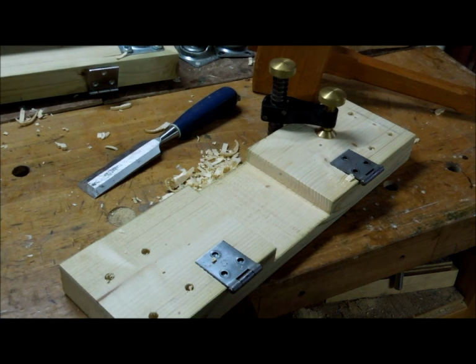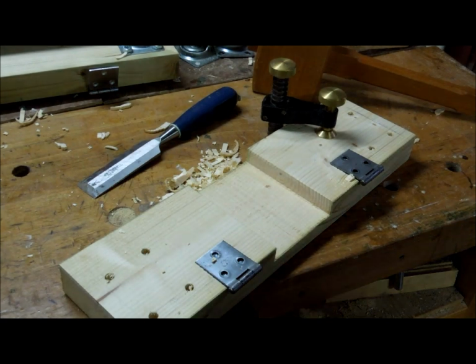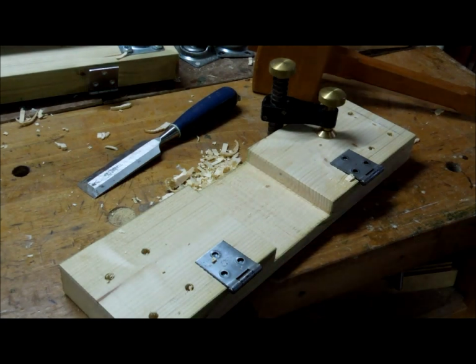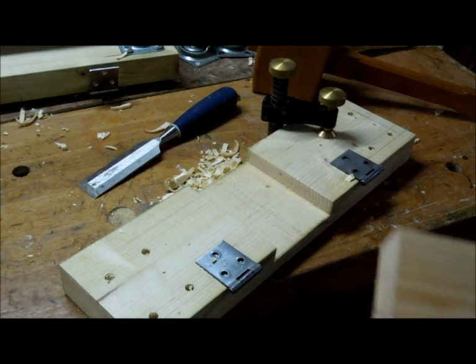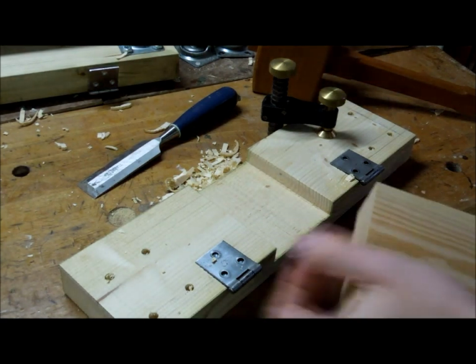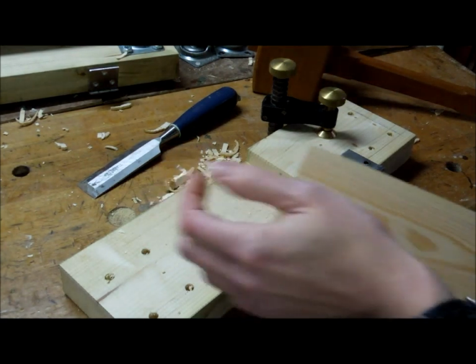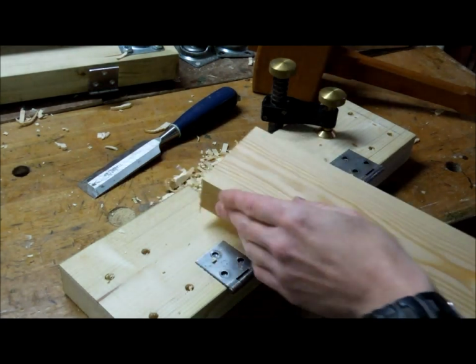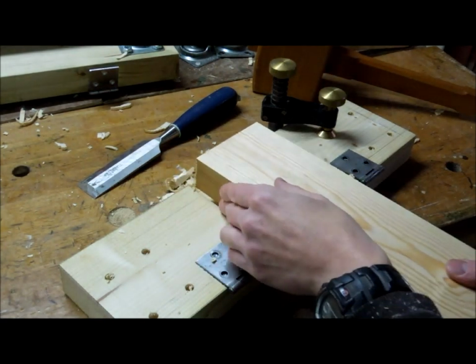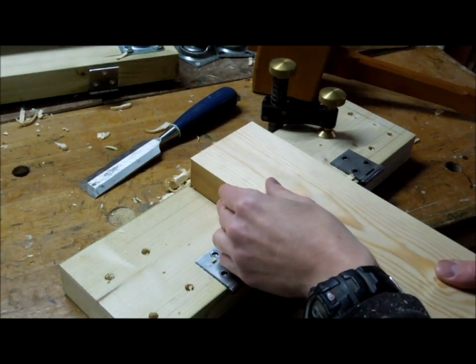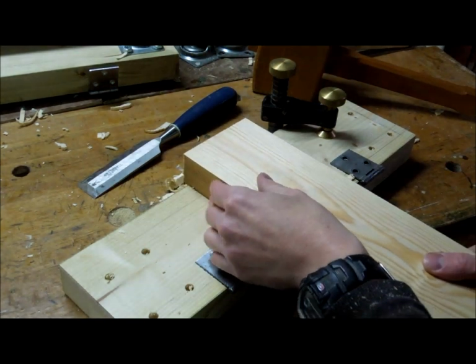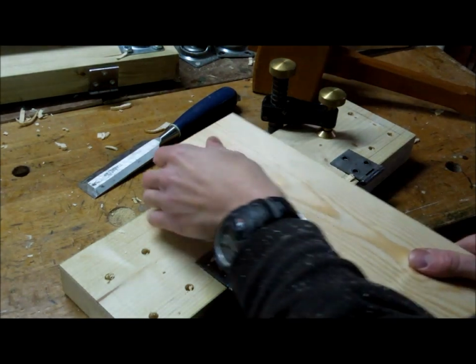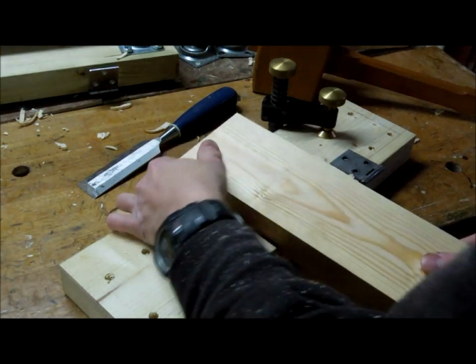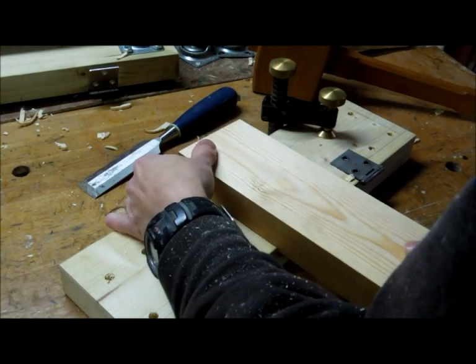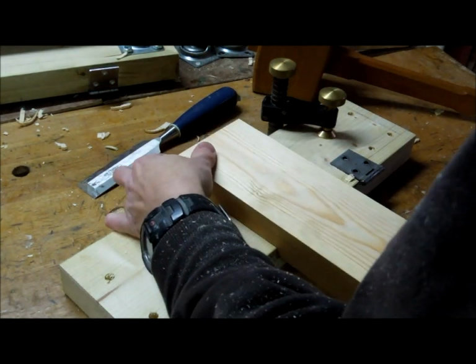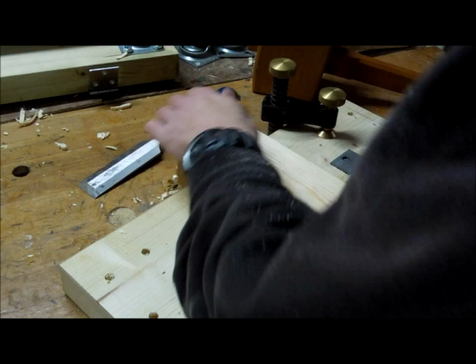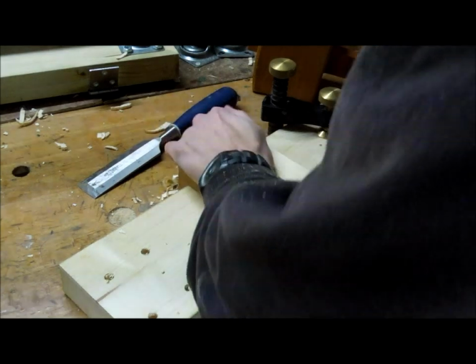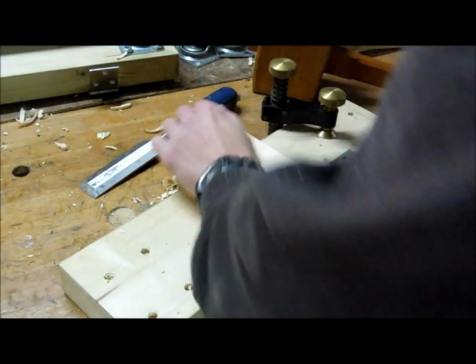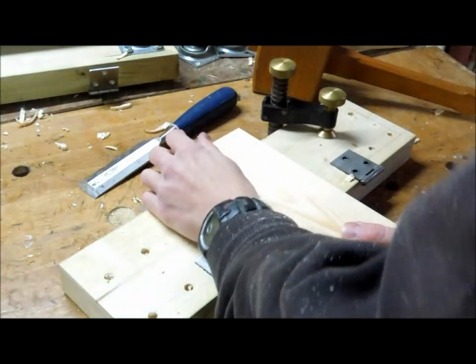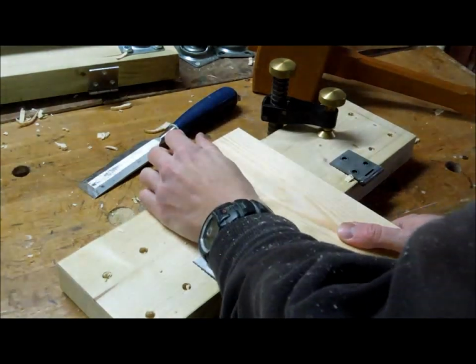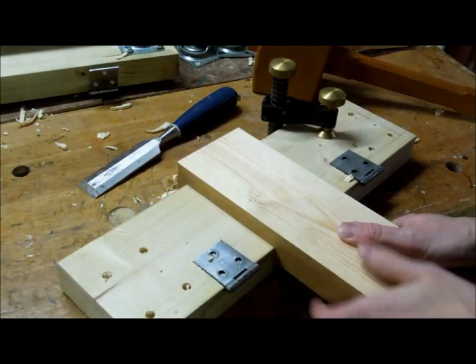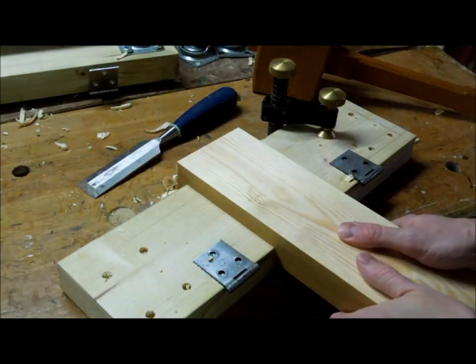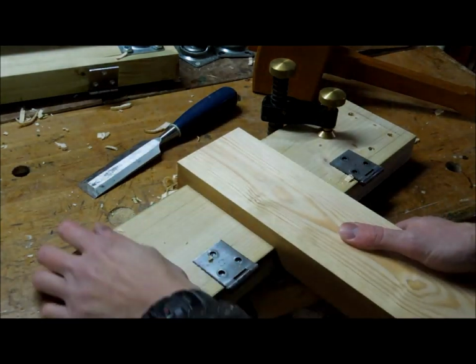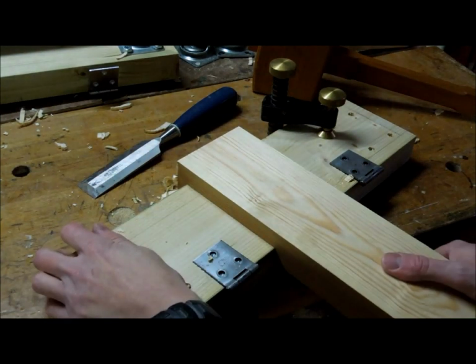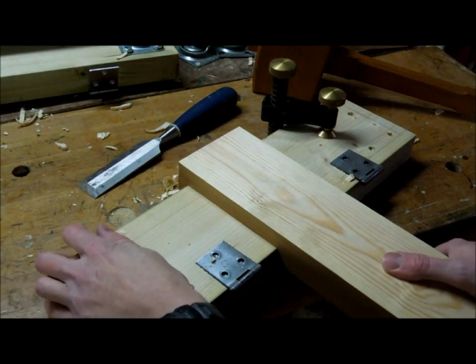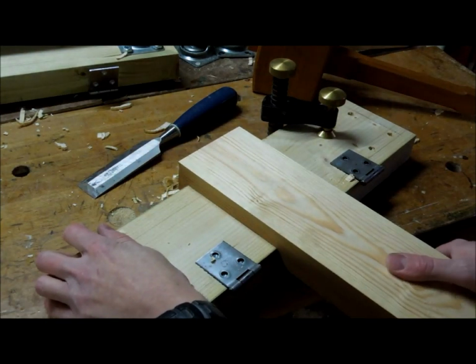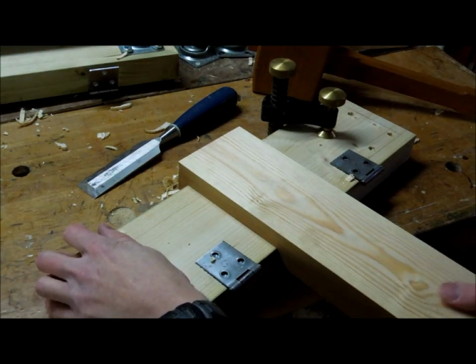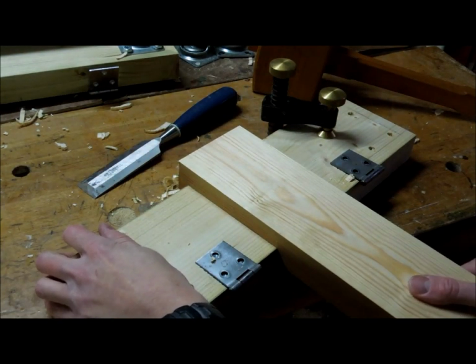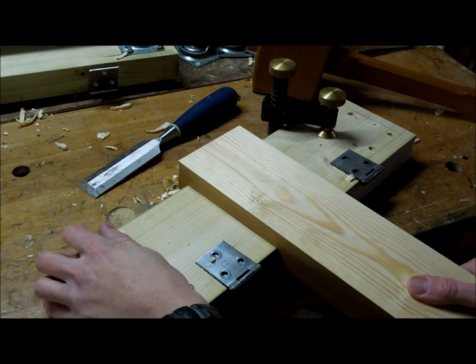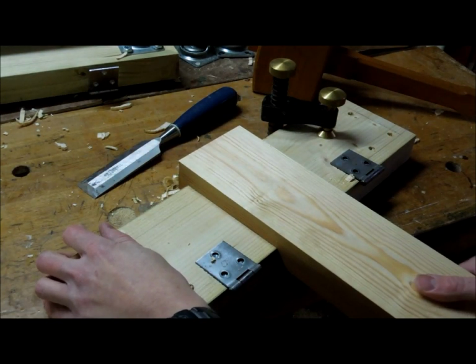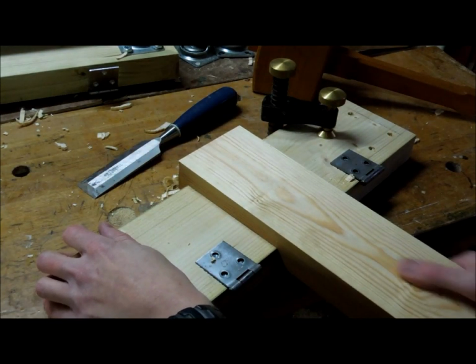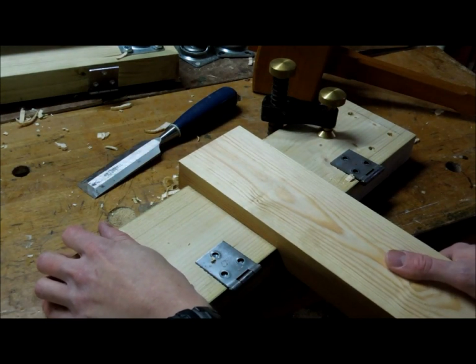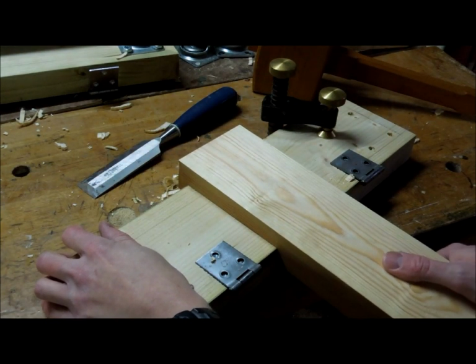Let's test the other half of the joint to see if it fits. See that — no side-to-side play? That's about perfect, I'd say.